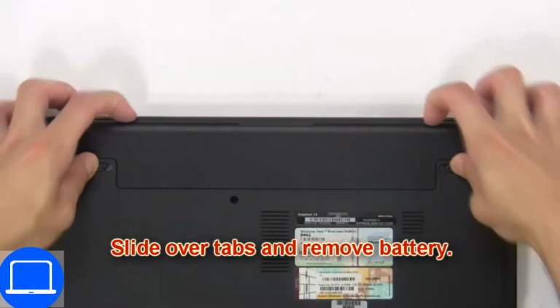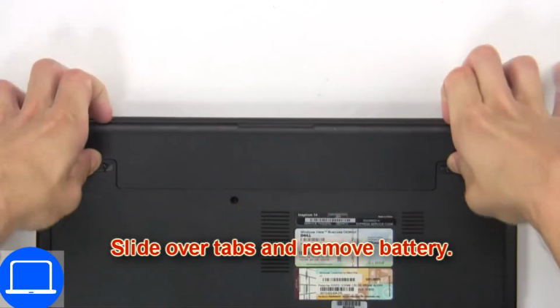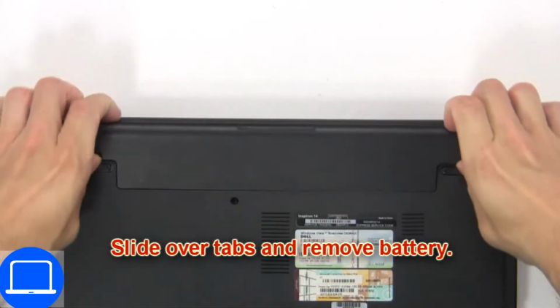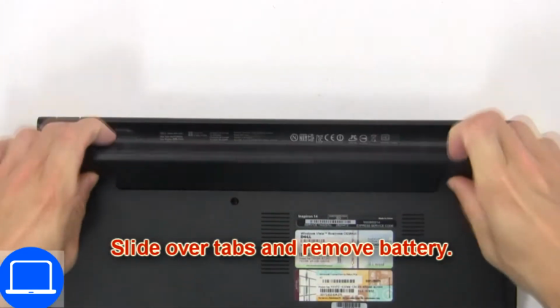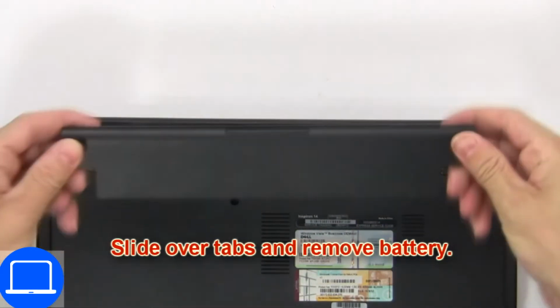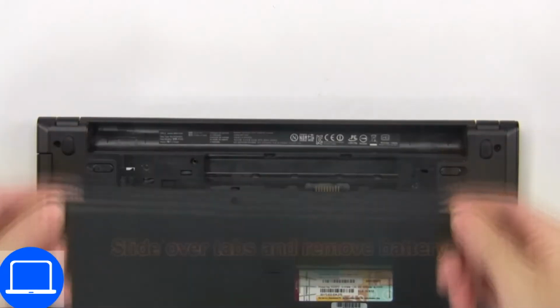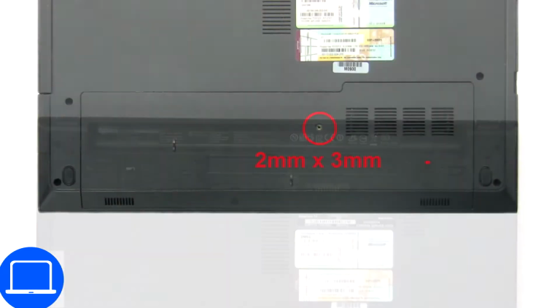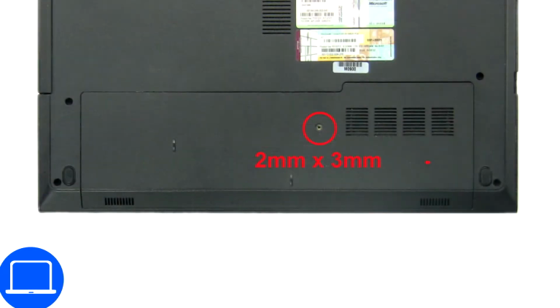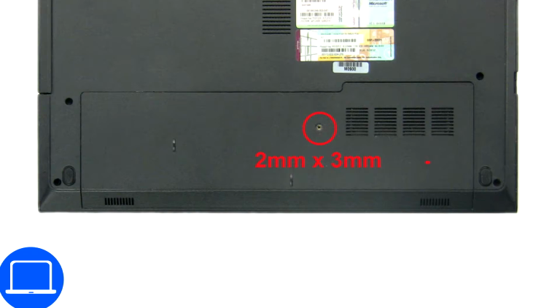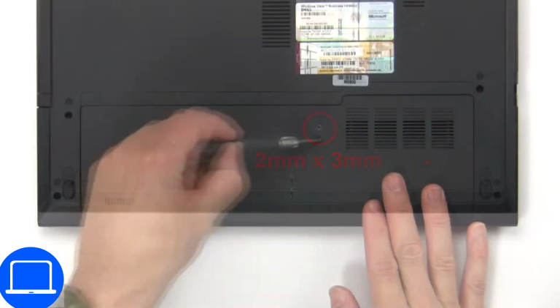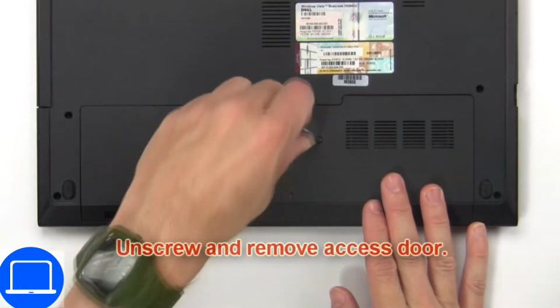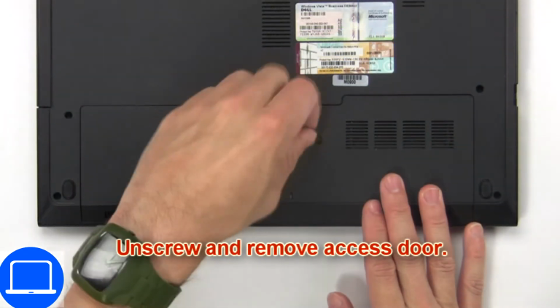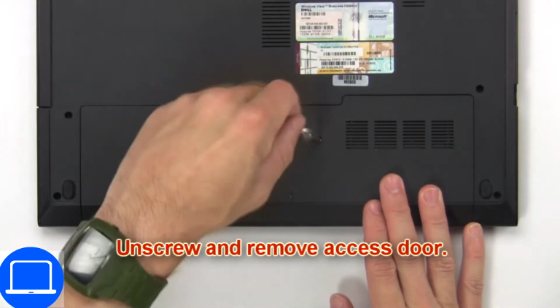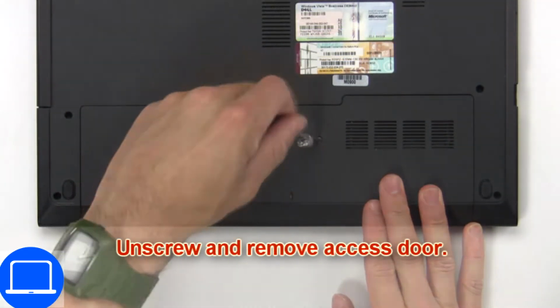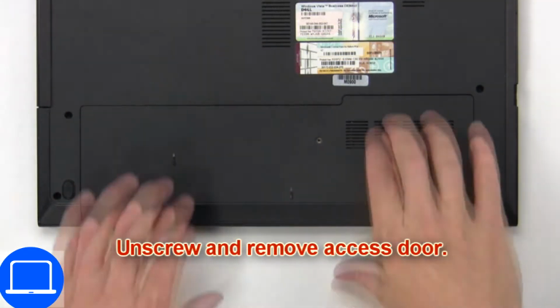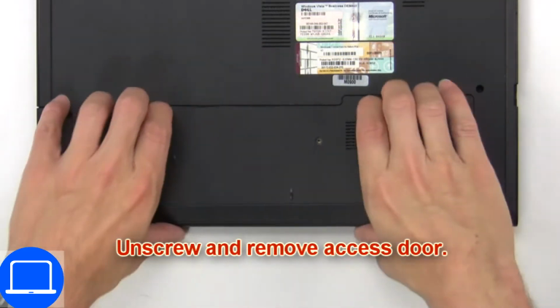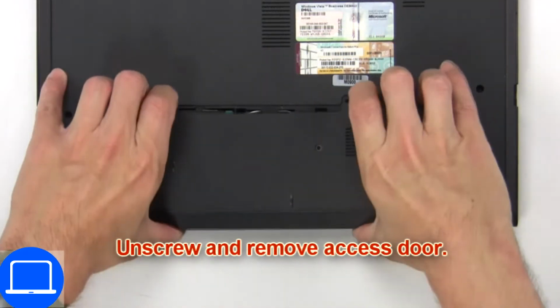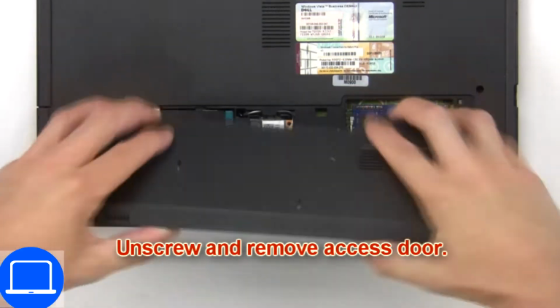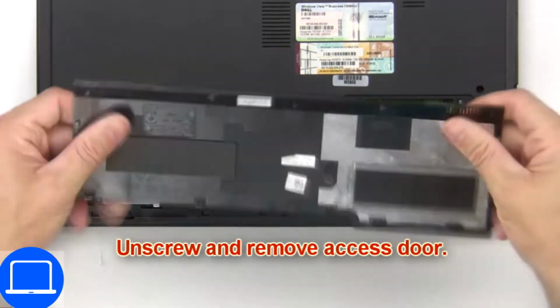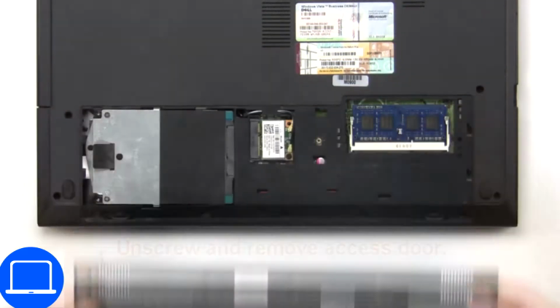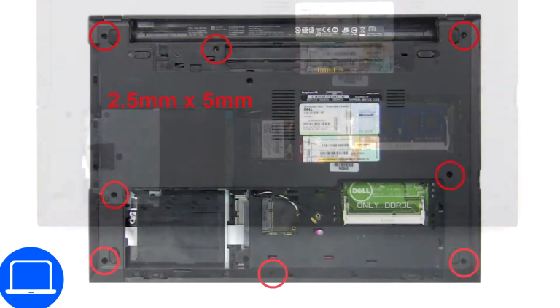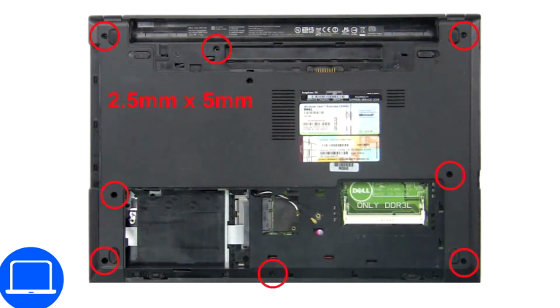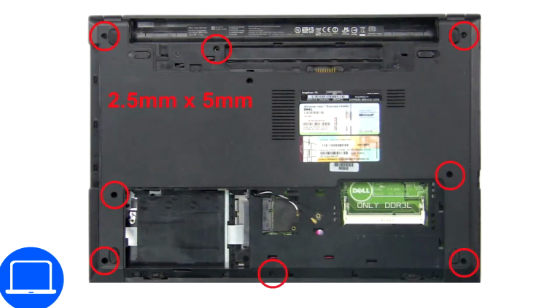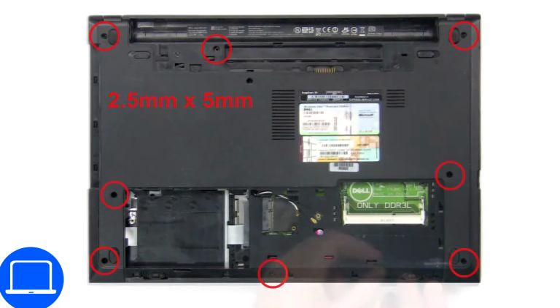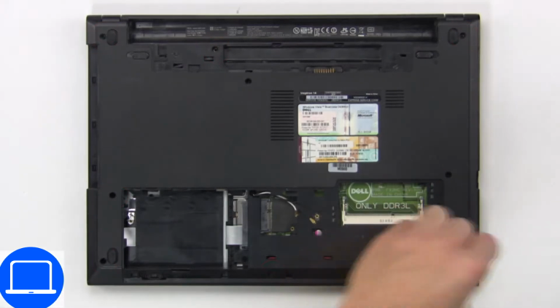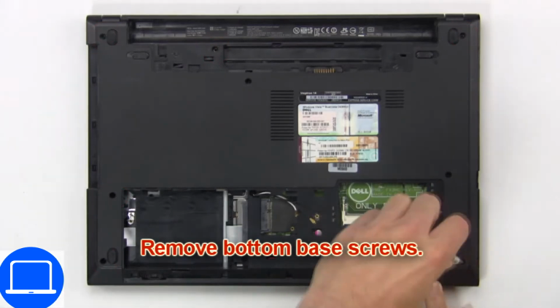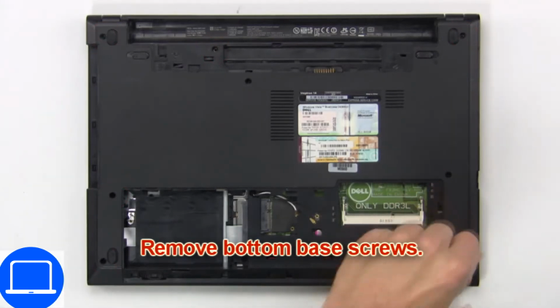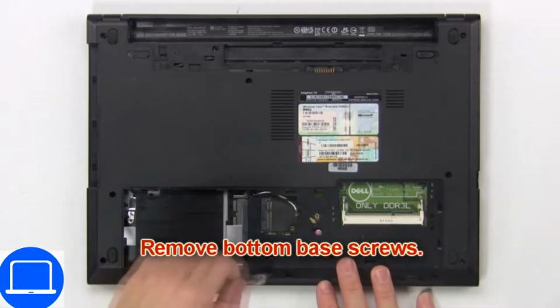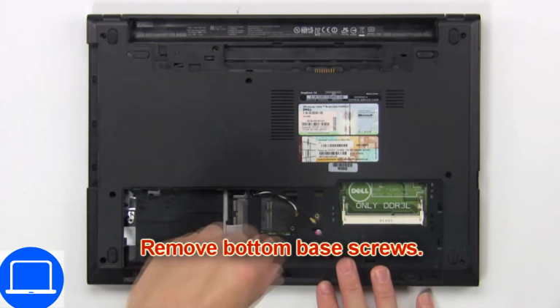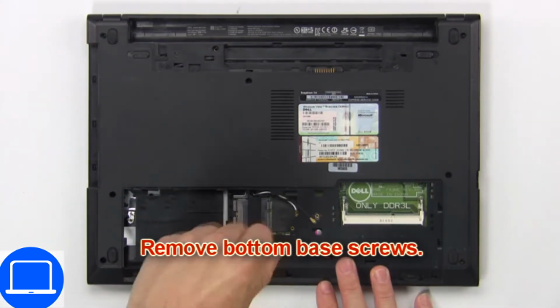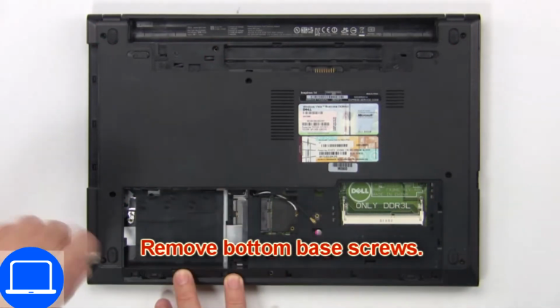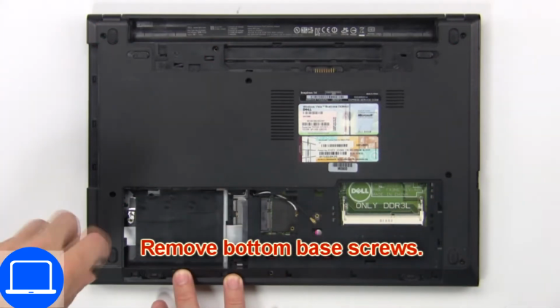First, slide over tabs and remove the battery. Then unscrew and remove the access door. Now remove the bottom base screws.